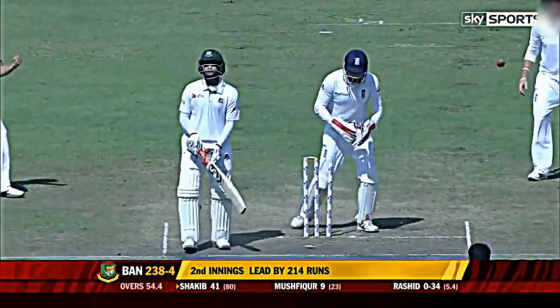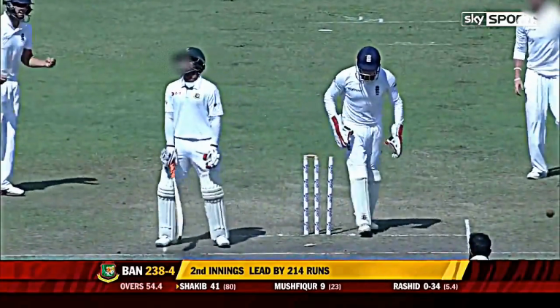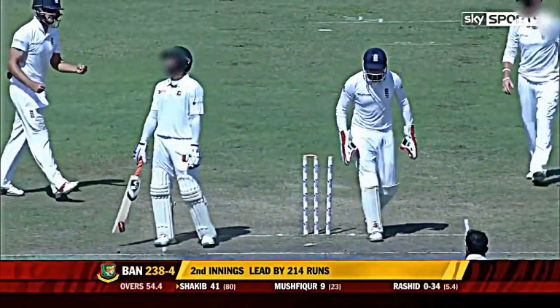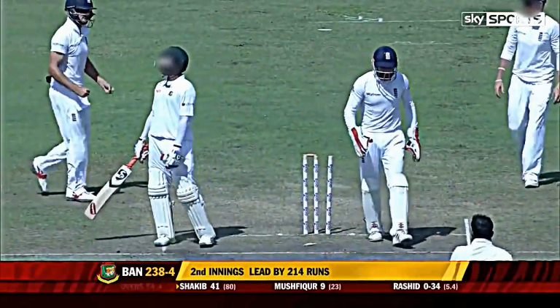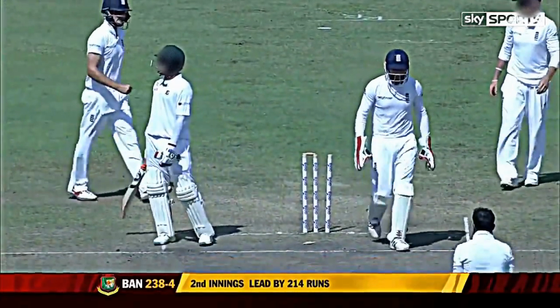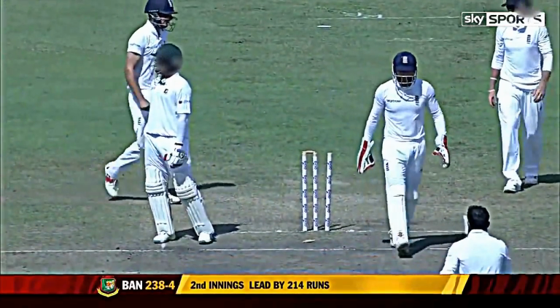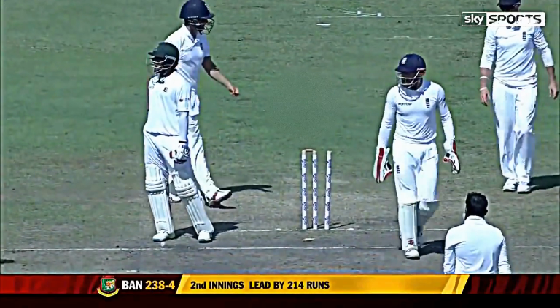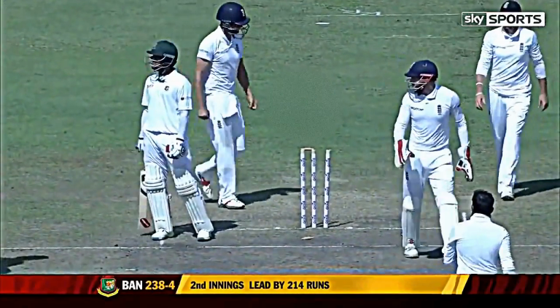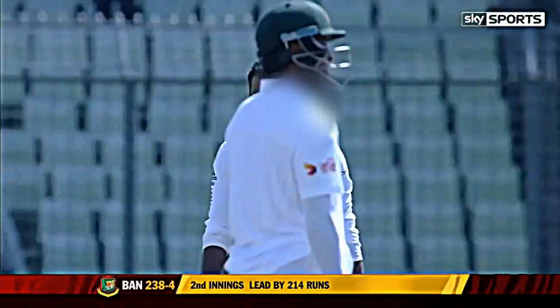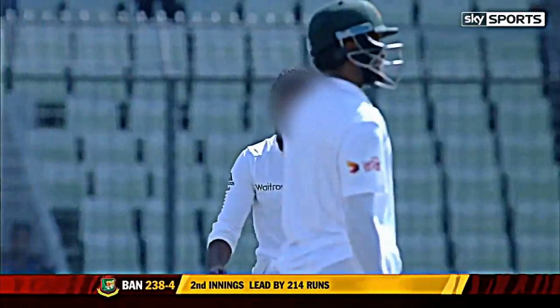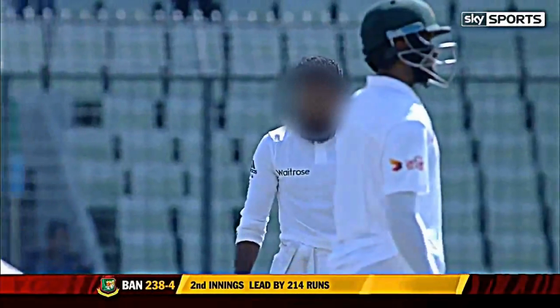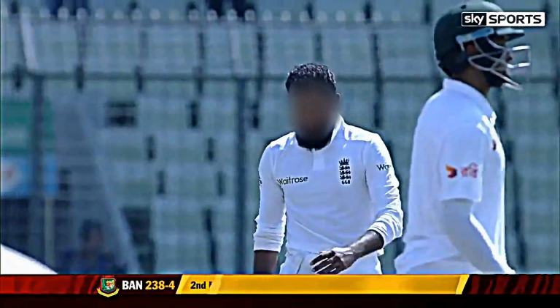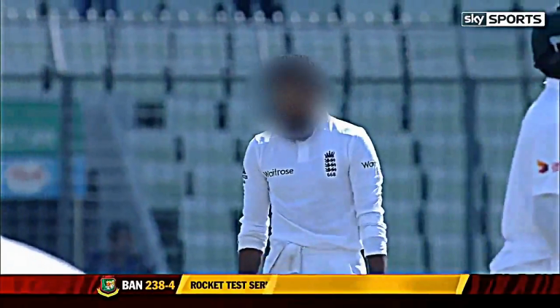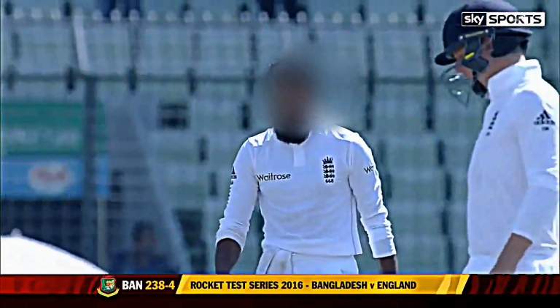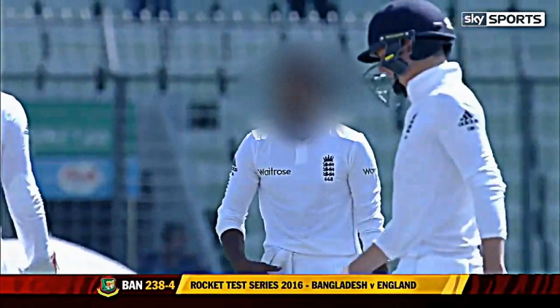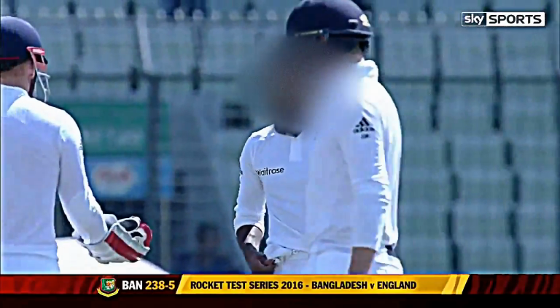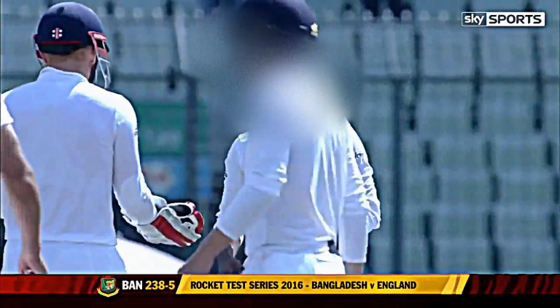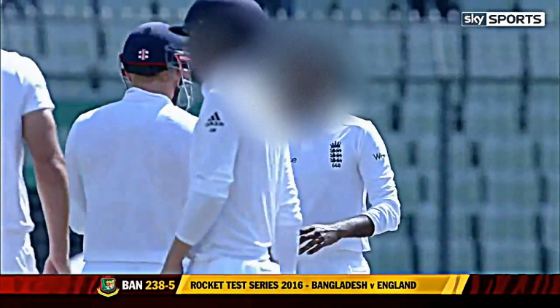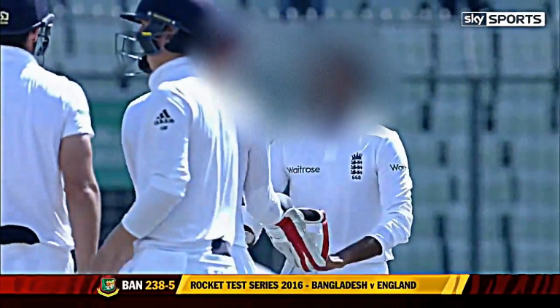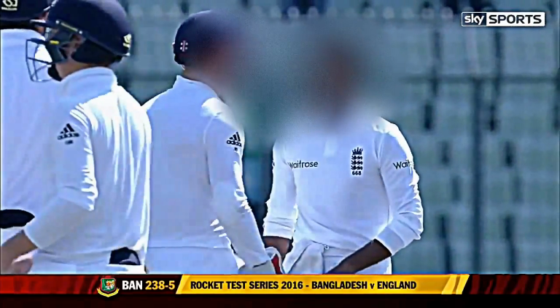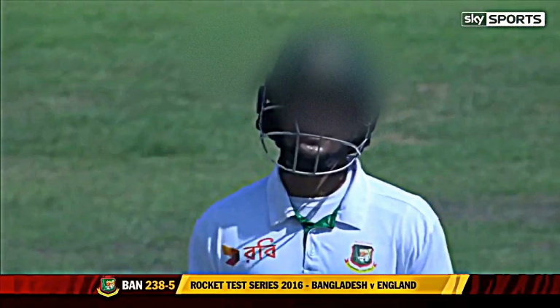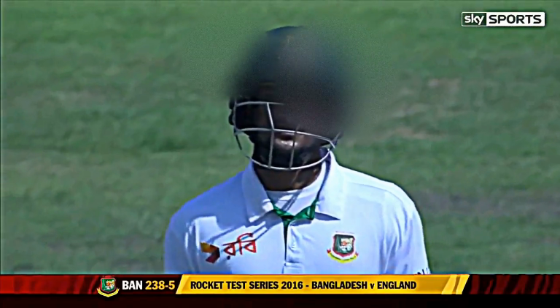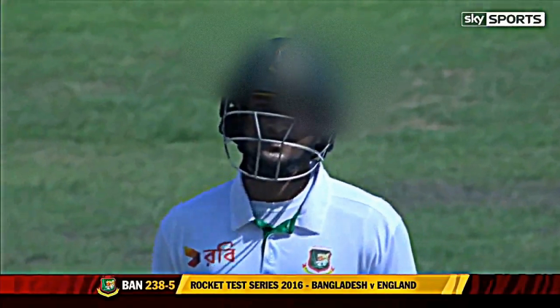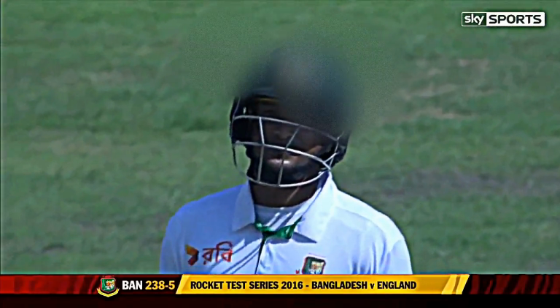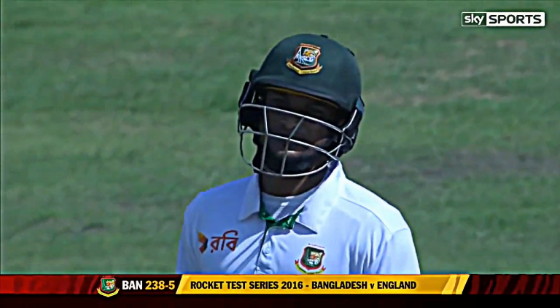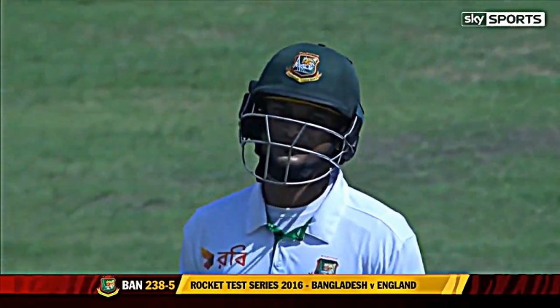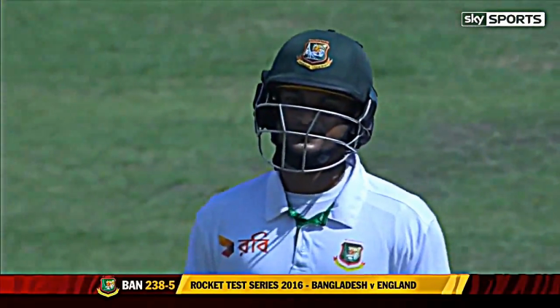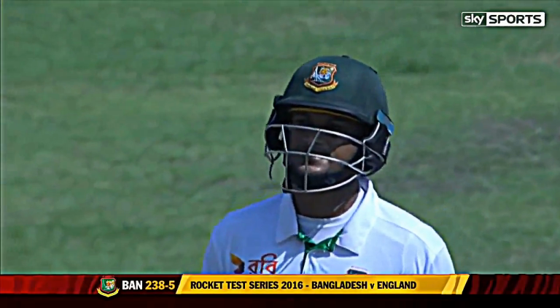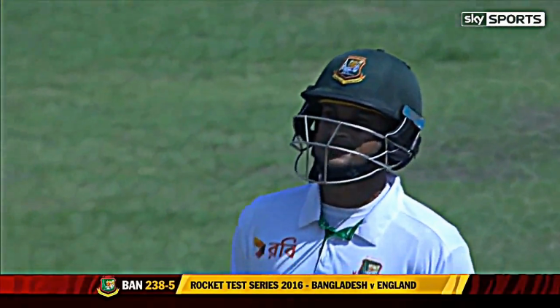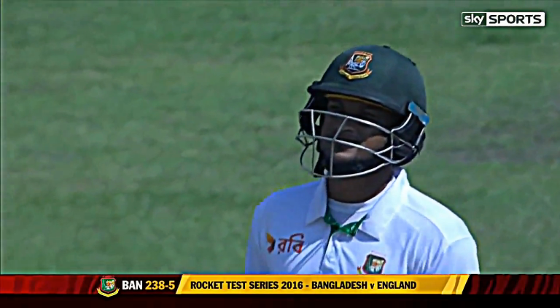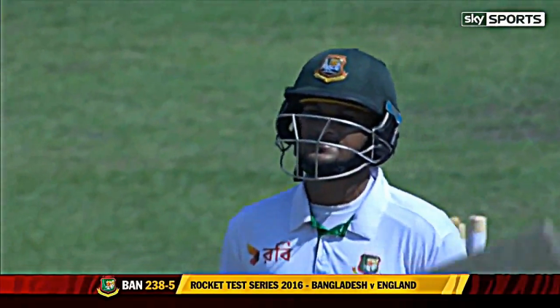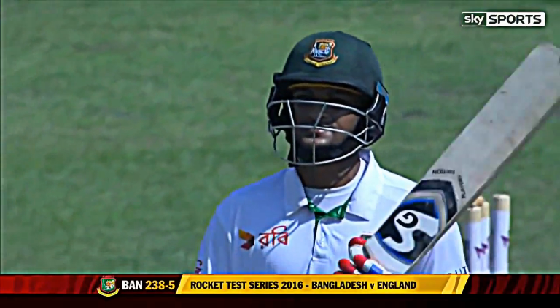He's bowled him, cutting out the rough. Just talking about how important it is that he goes on and he's giving England a lifeline.